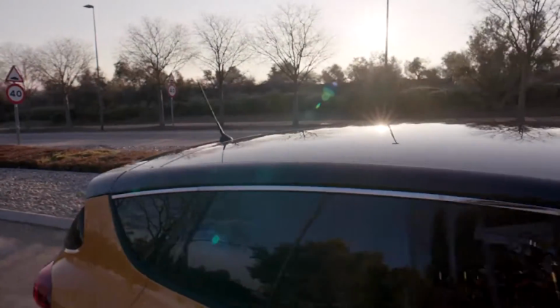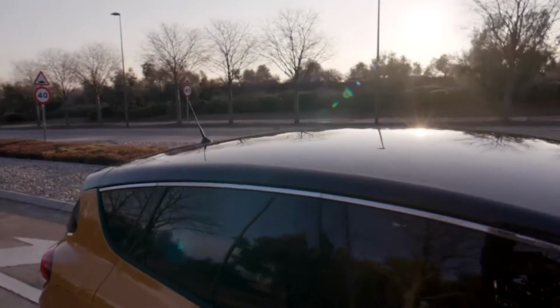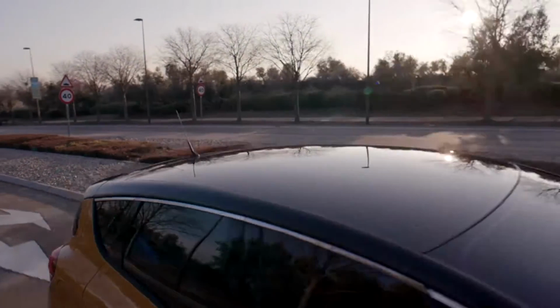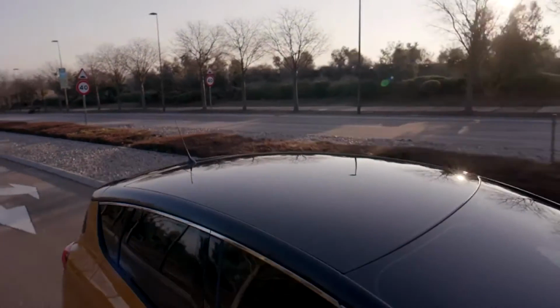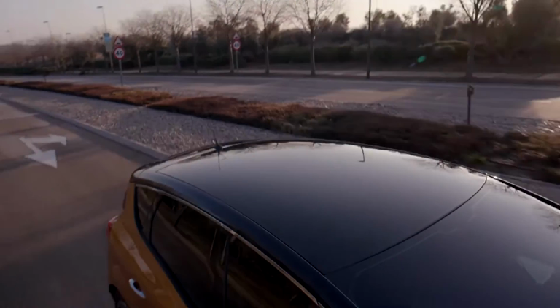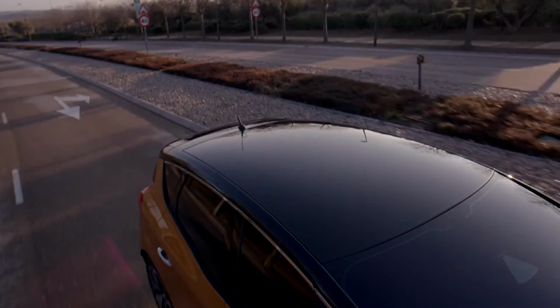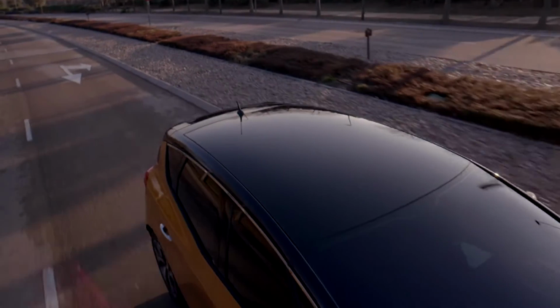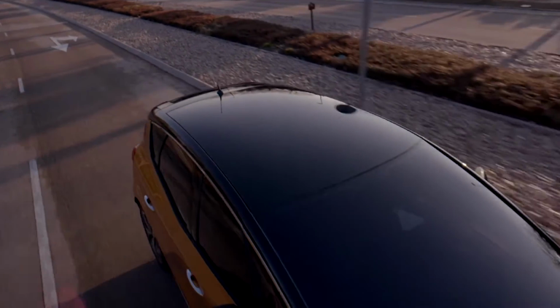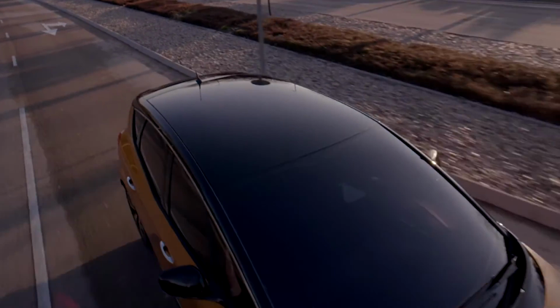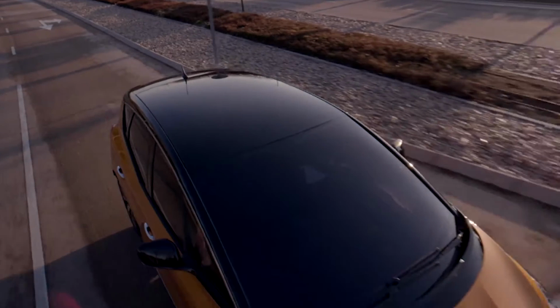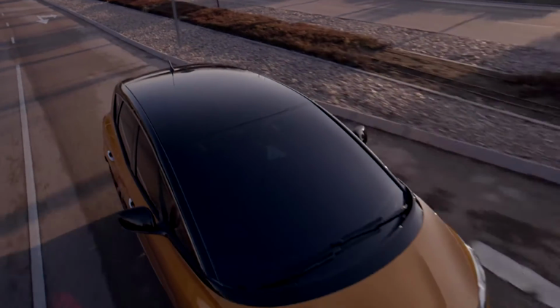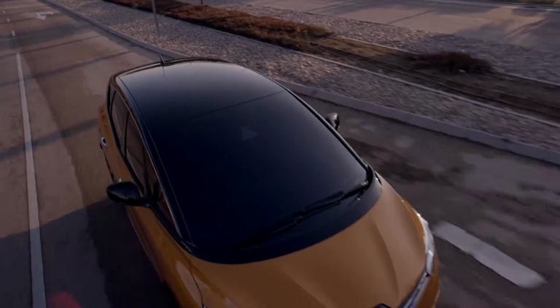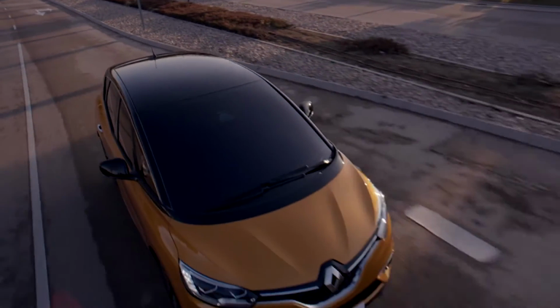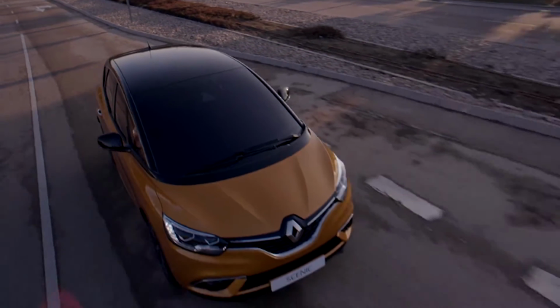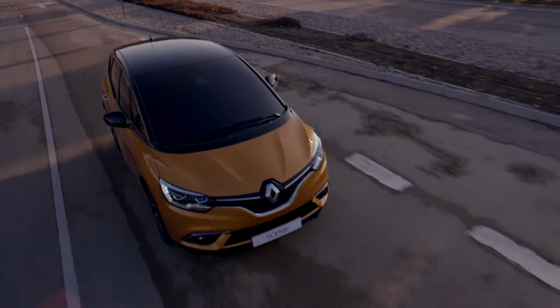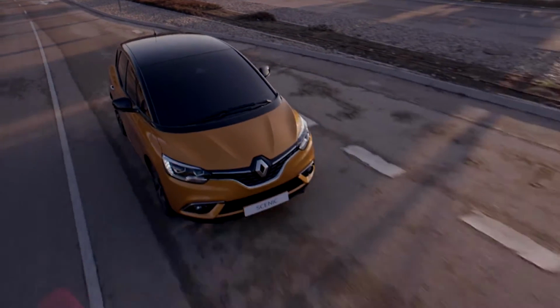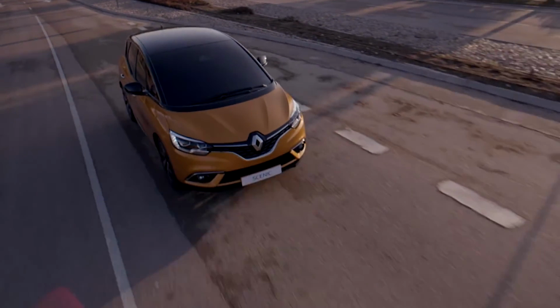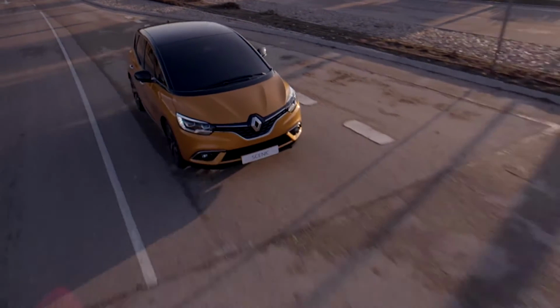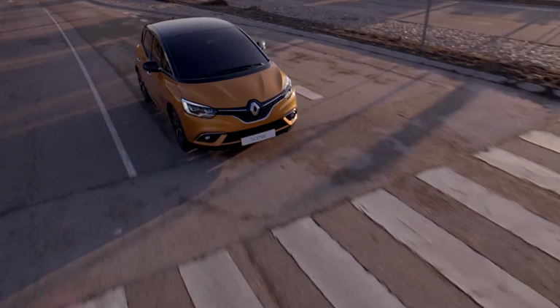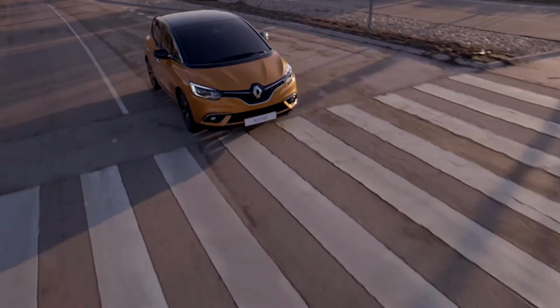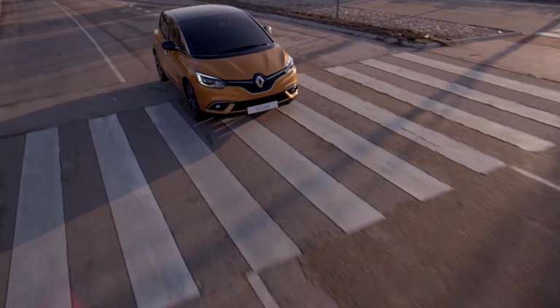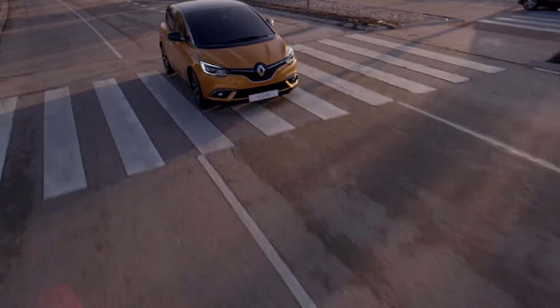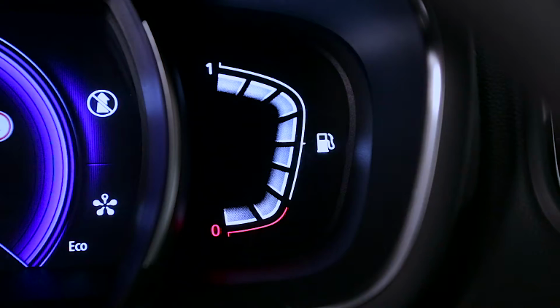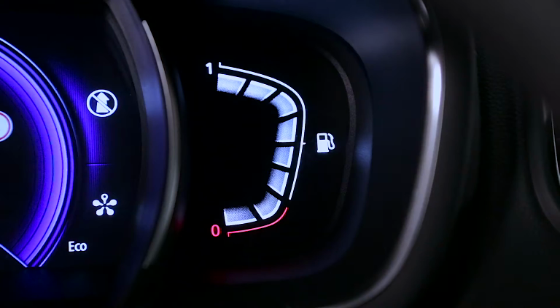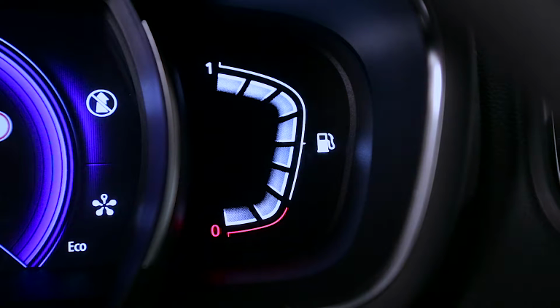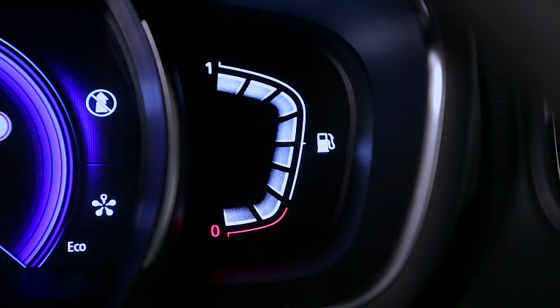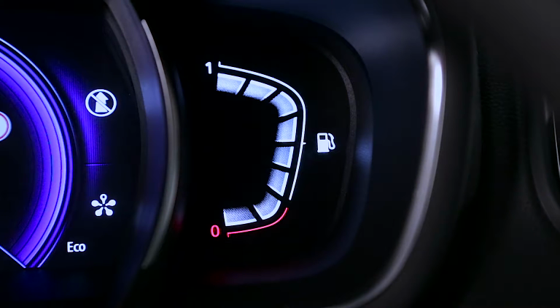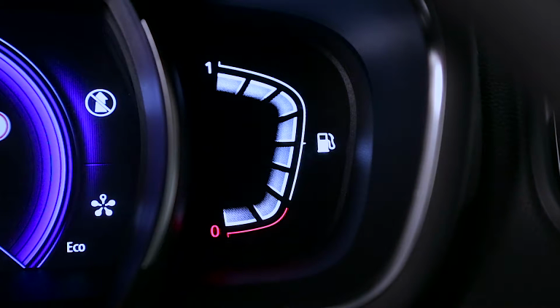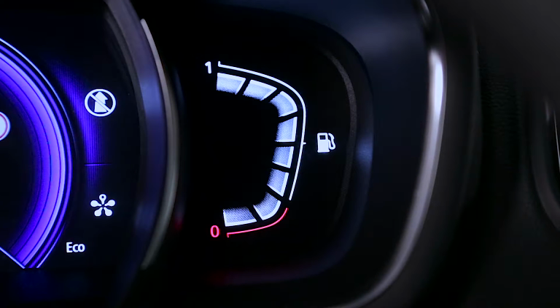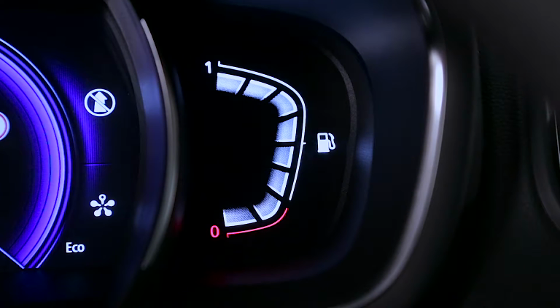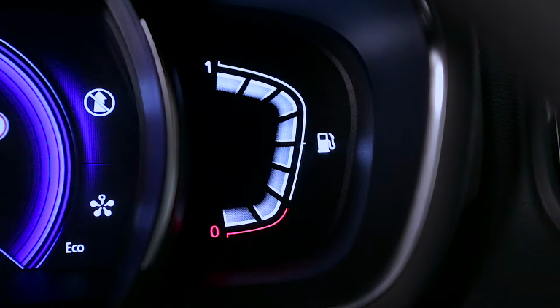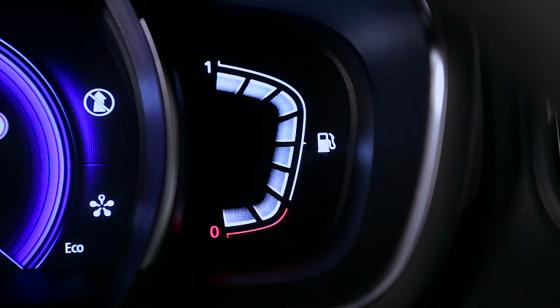The system provides increased driving pleasure with faster, smoother restarting enabled by the stop and start system. Hybrid assist generates significant fuel savings.